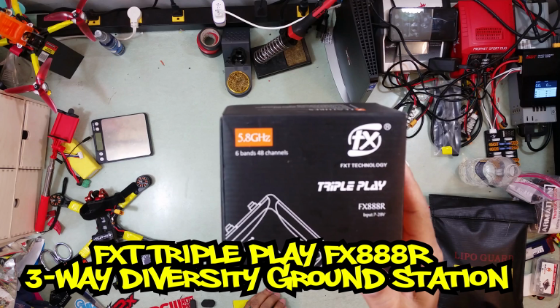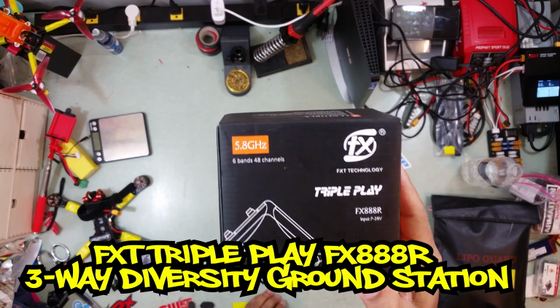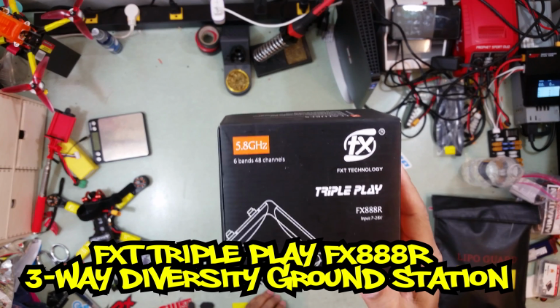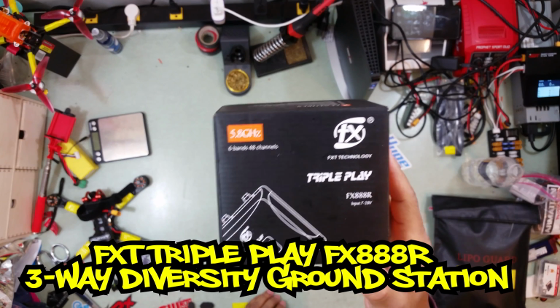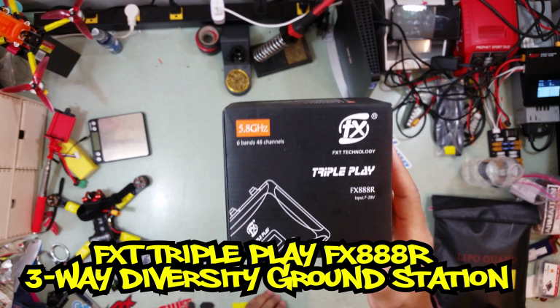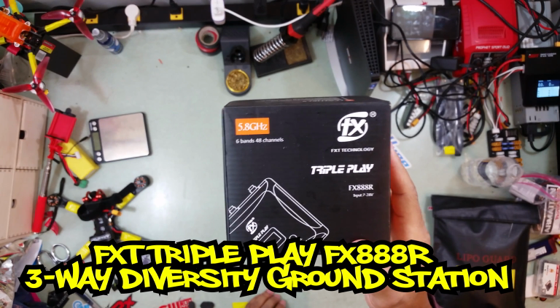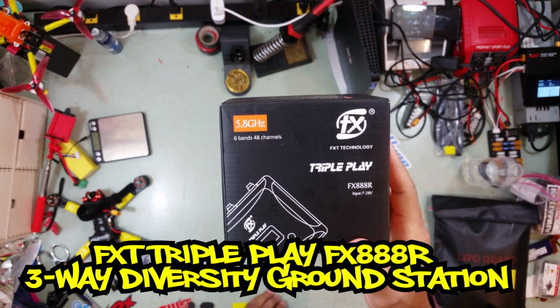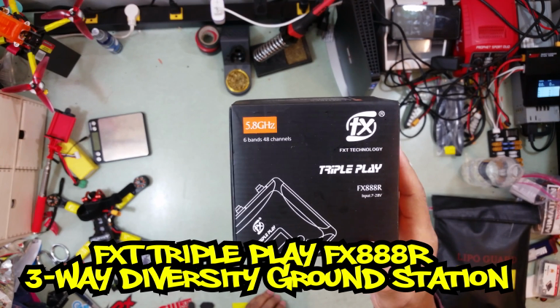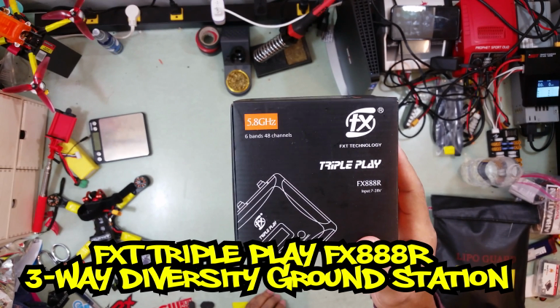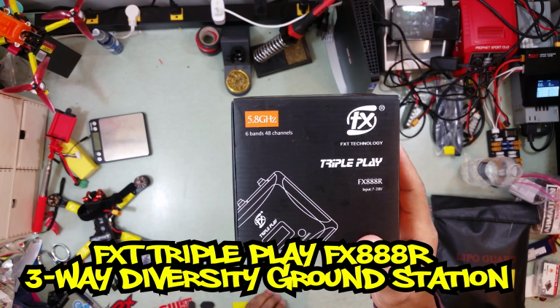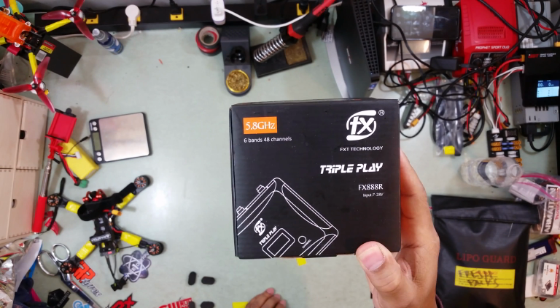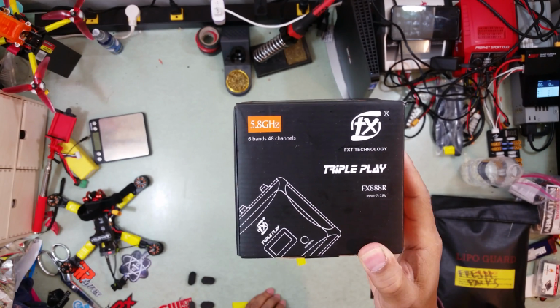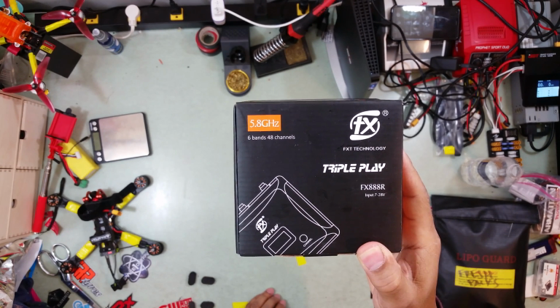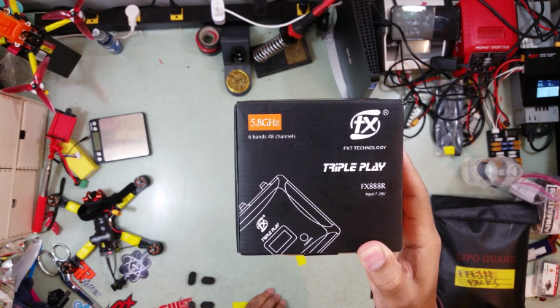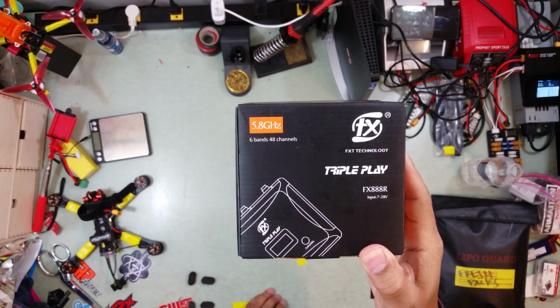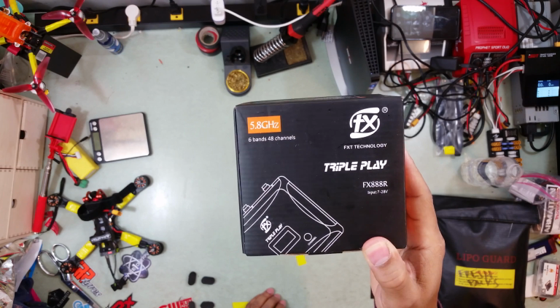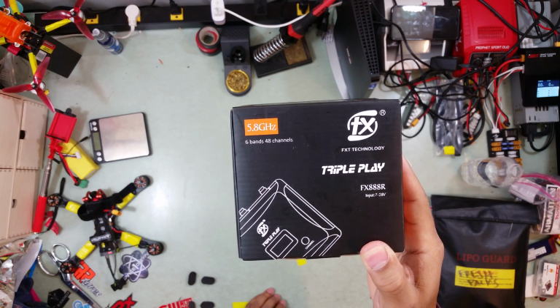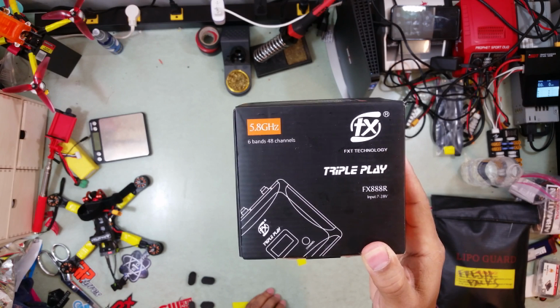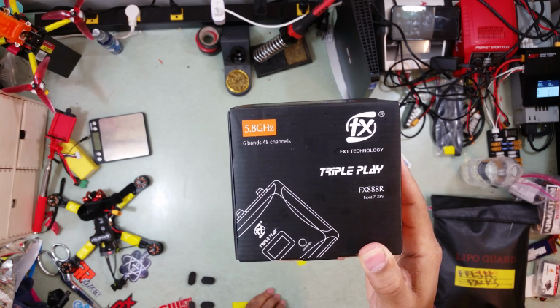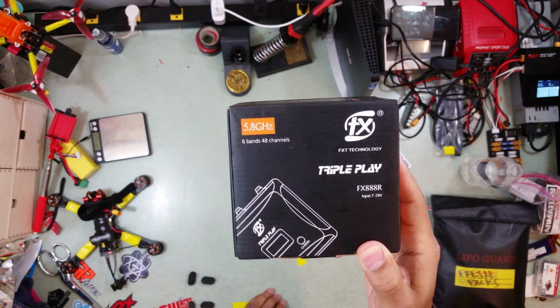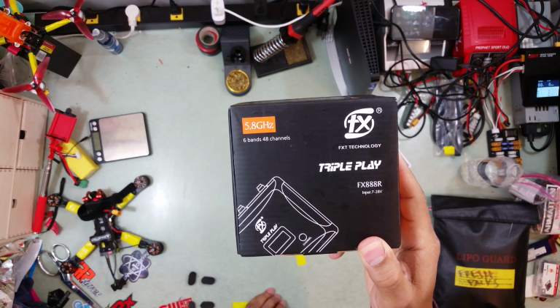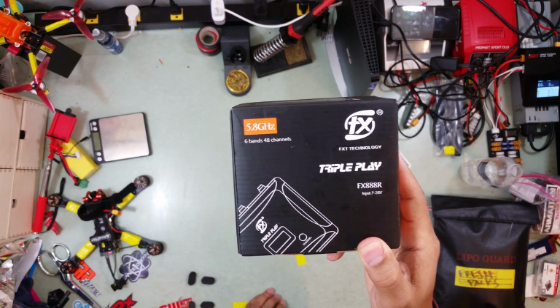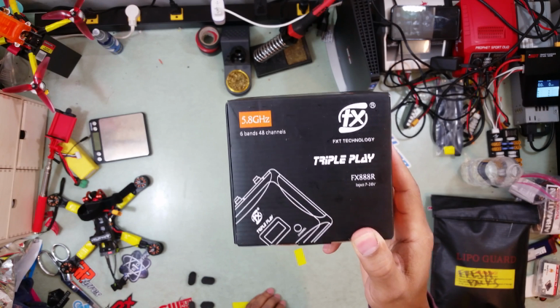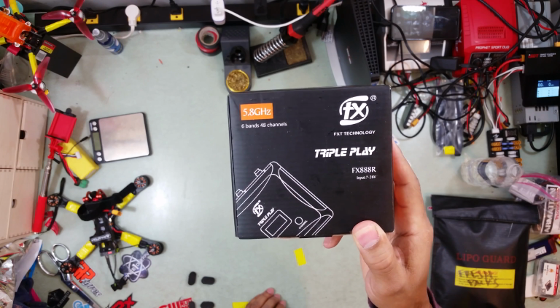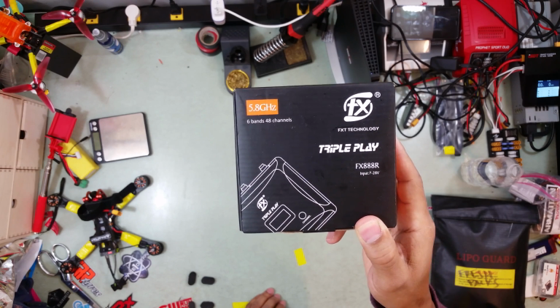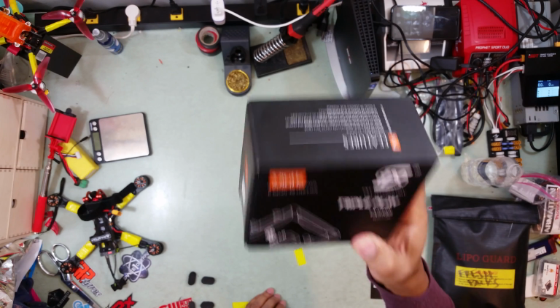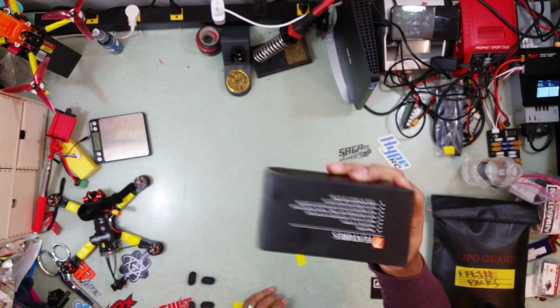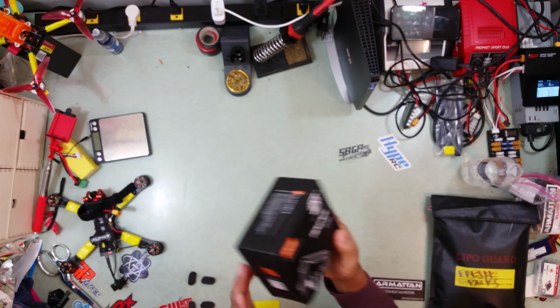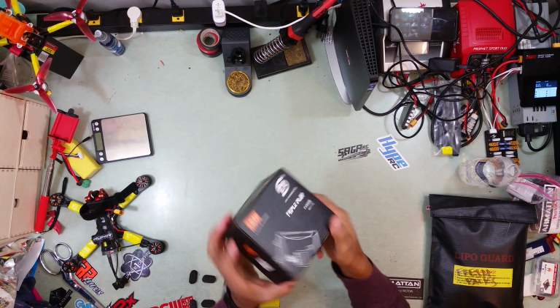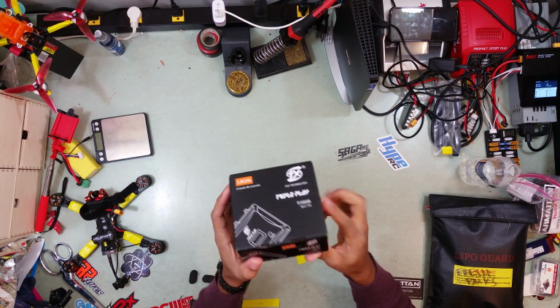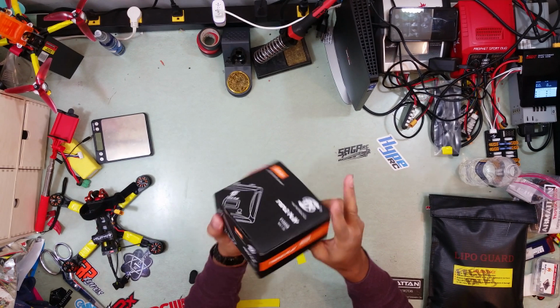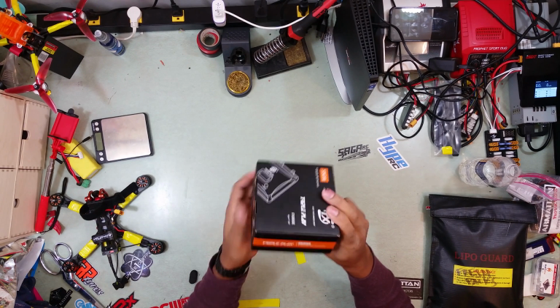Now this is a ground station unit. It's 5.8 gigahertz, got six bands, 48 channels, and supposedly it's got three-way diversity.